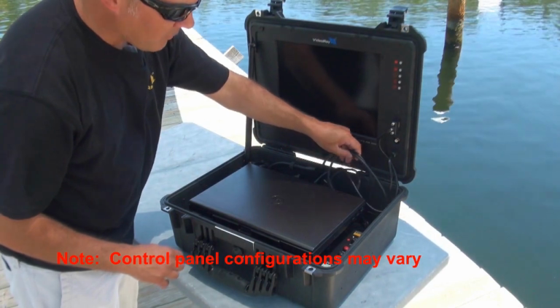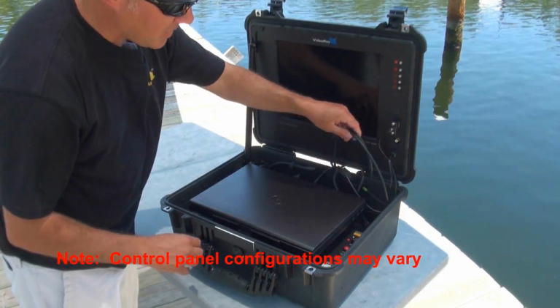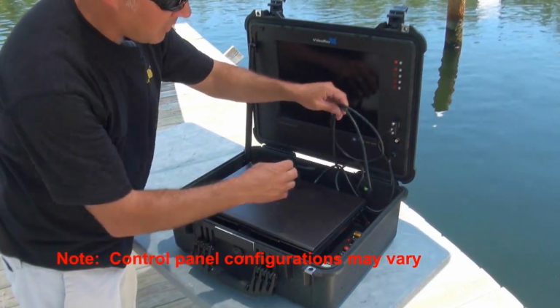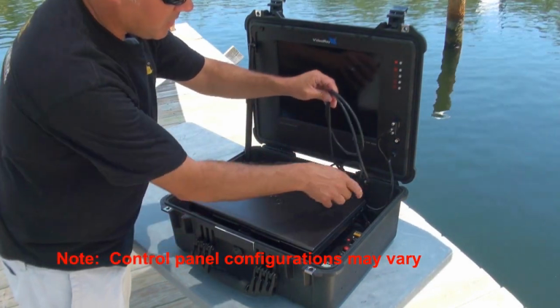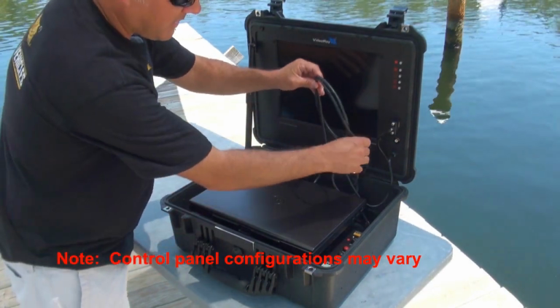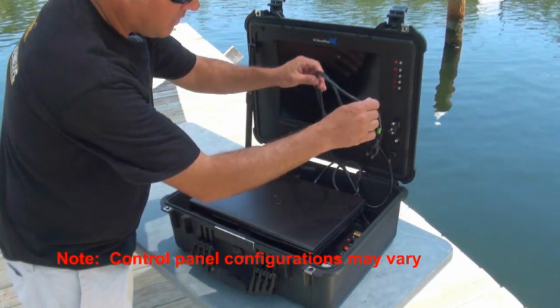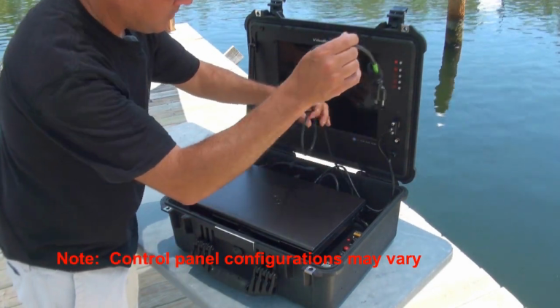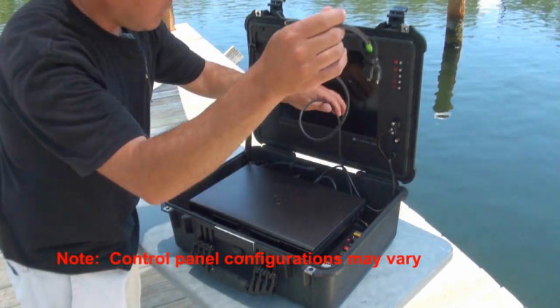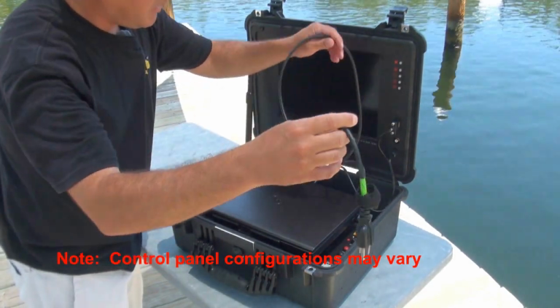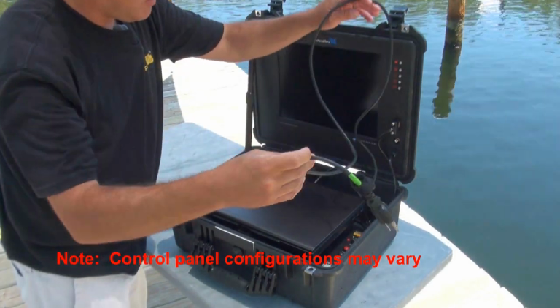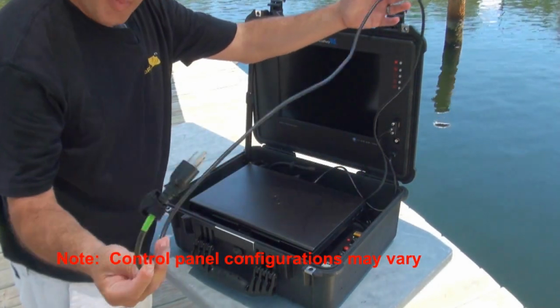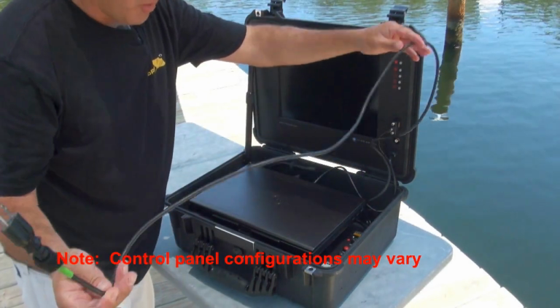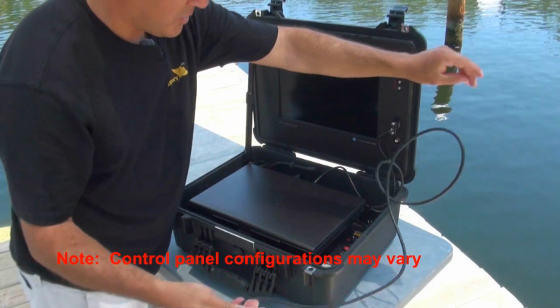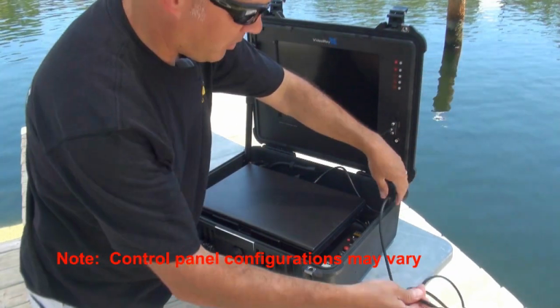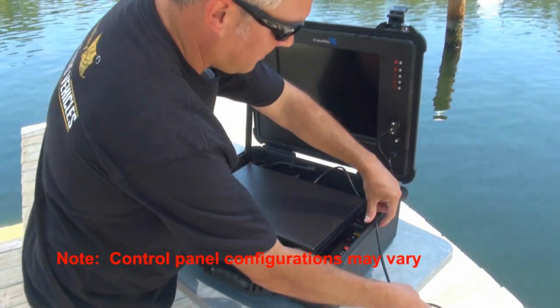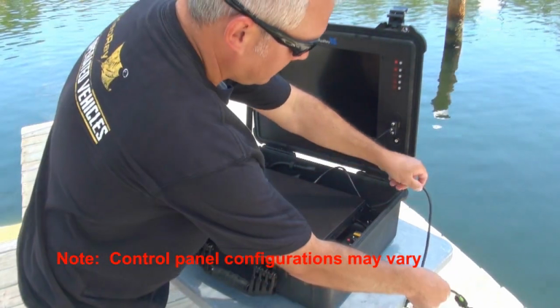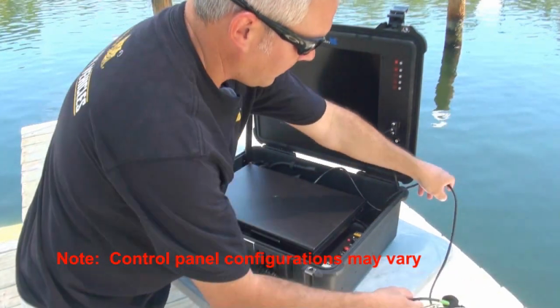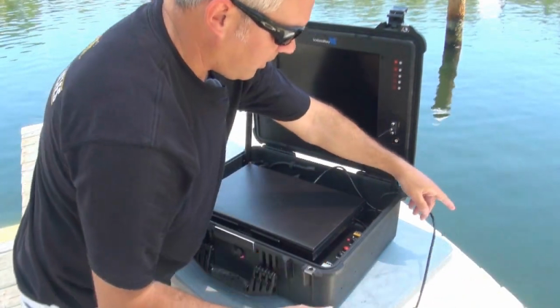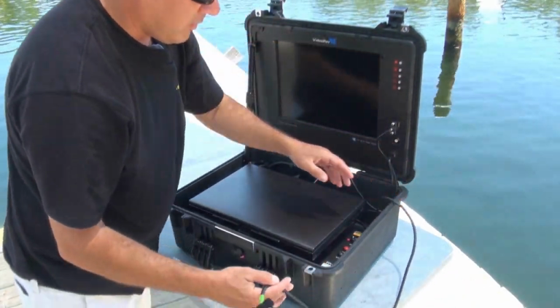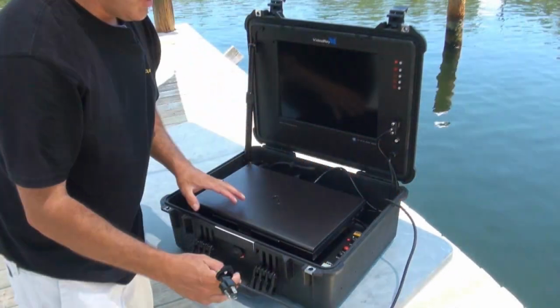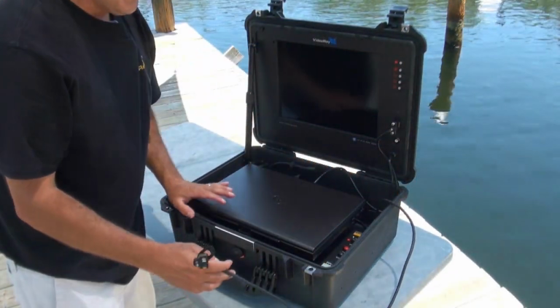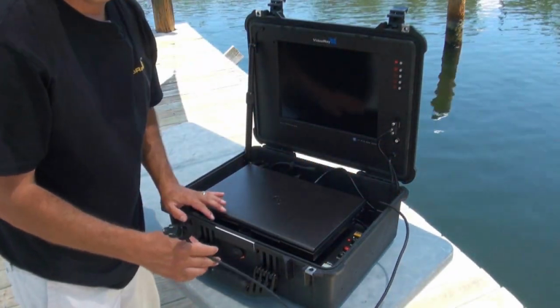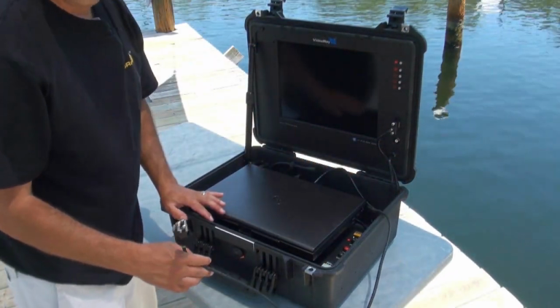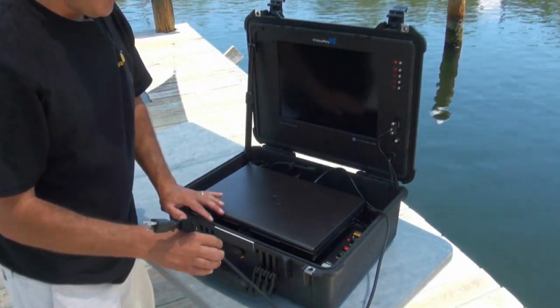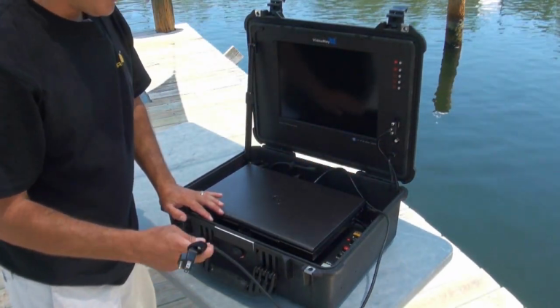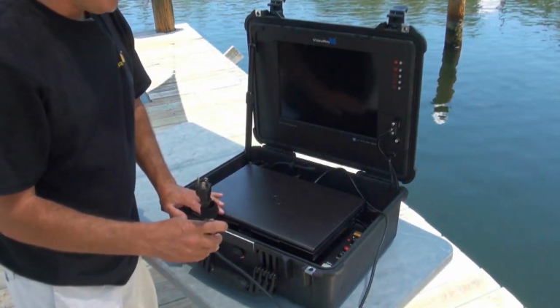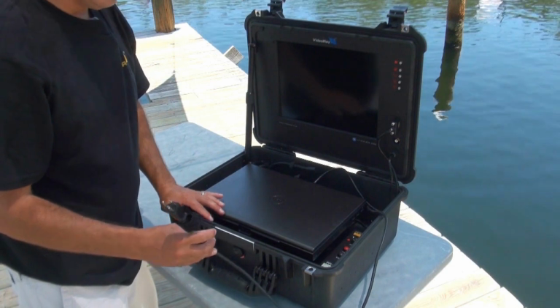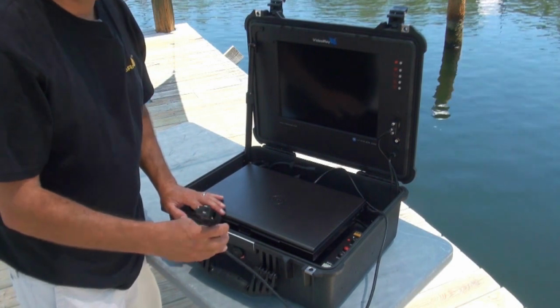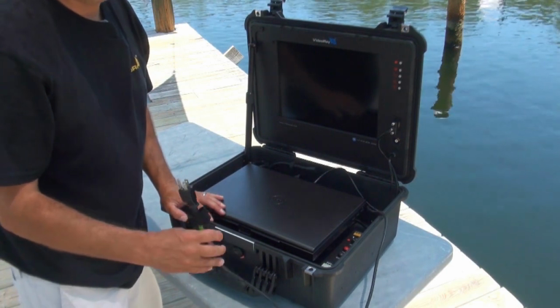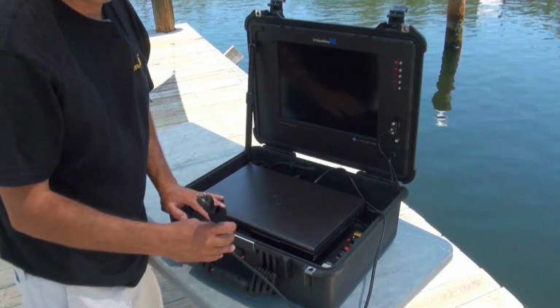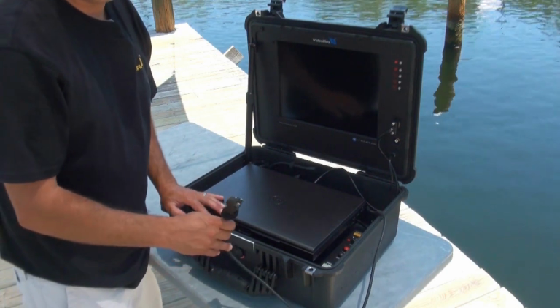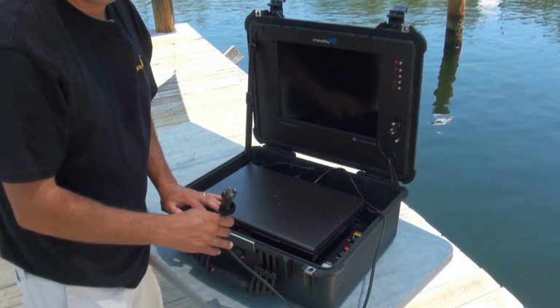The second thing you want to do is find the power cord and get your power cord out. The control panel is surface powered, so it's 110 to 240 — it's universal AC power.